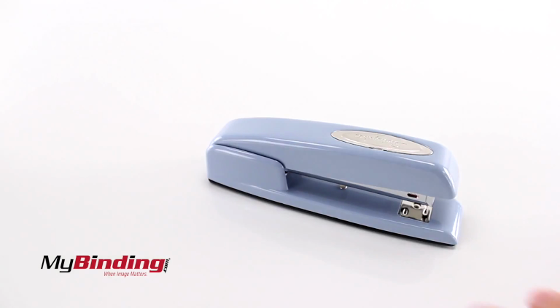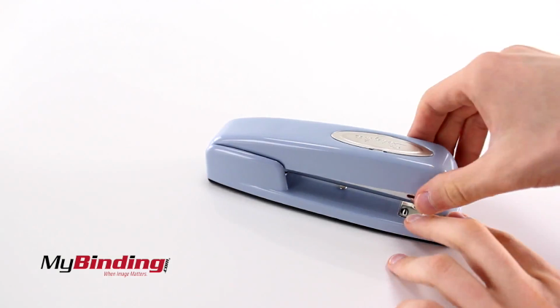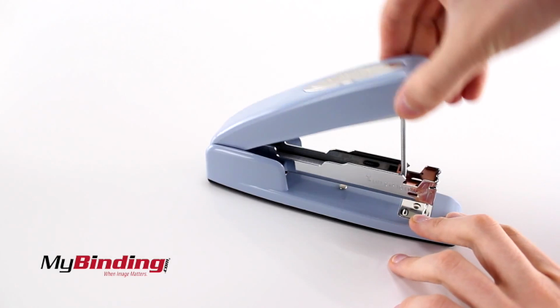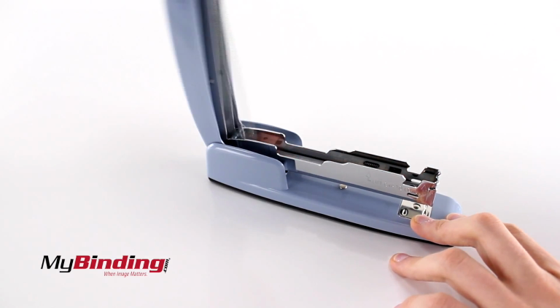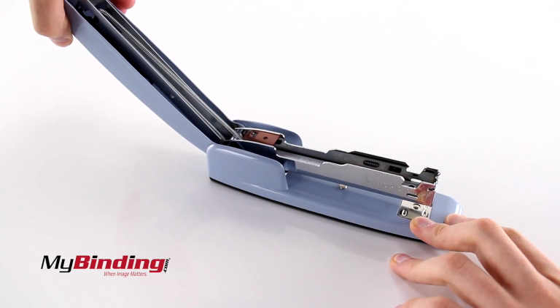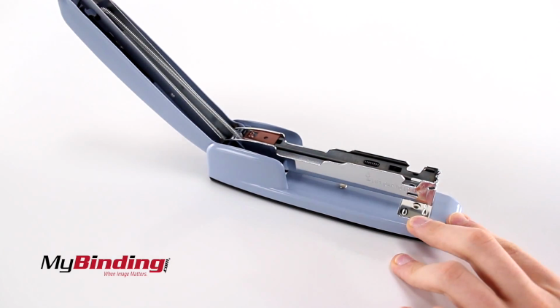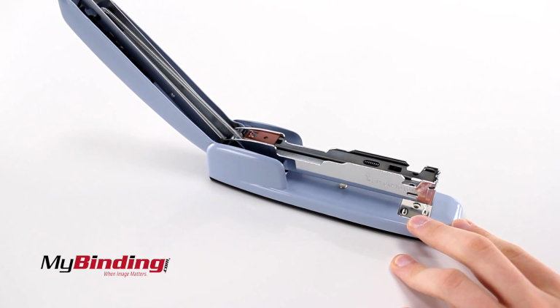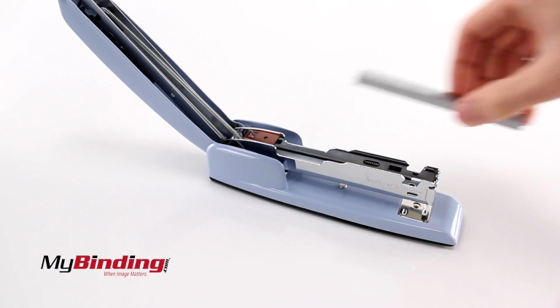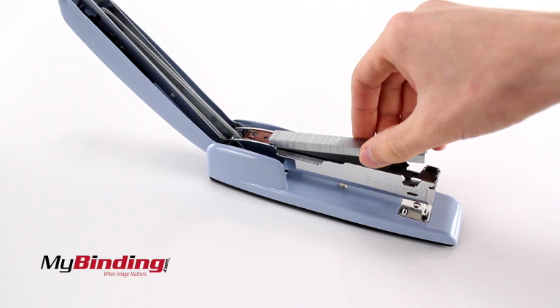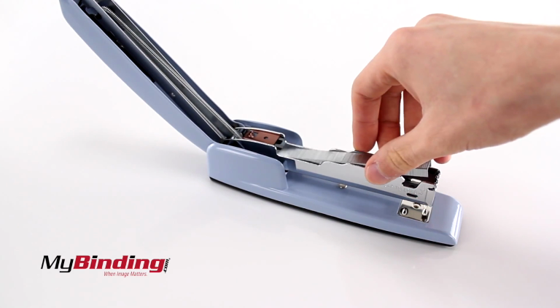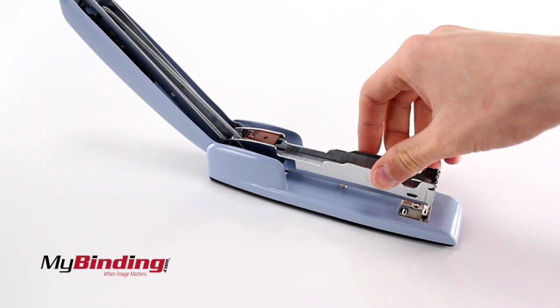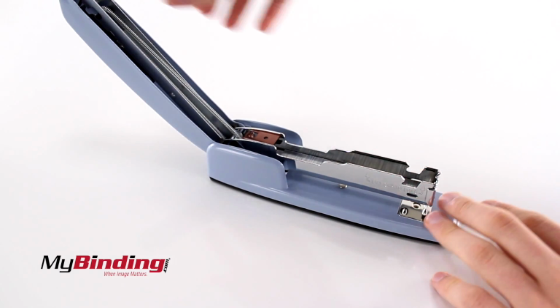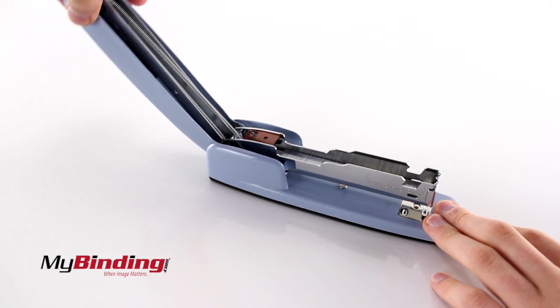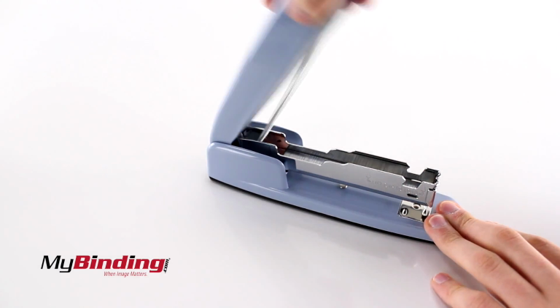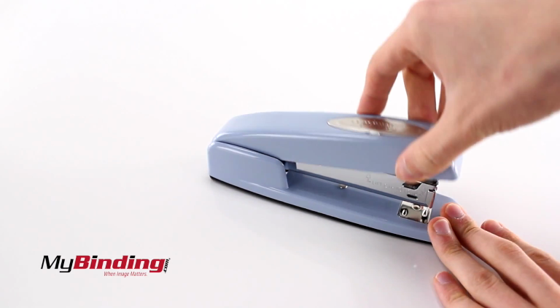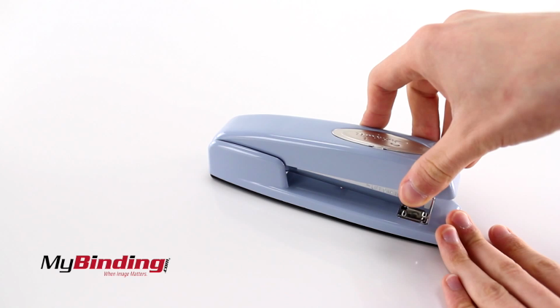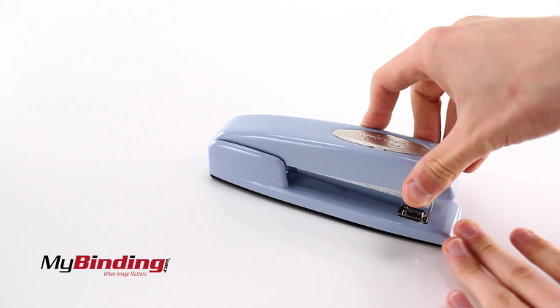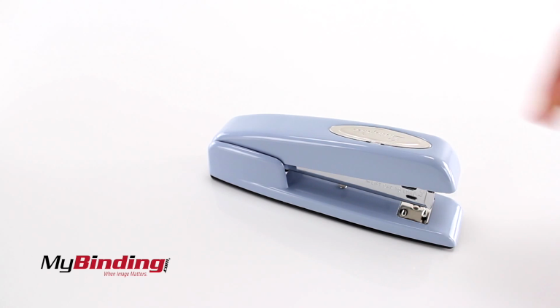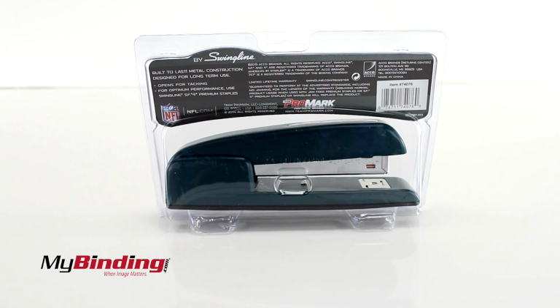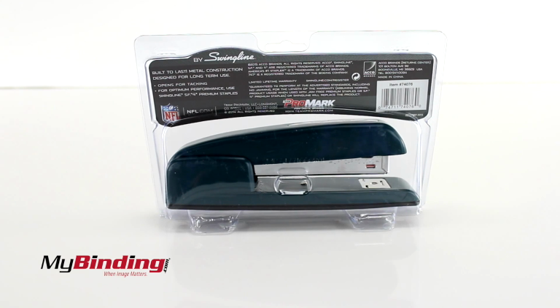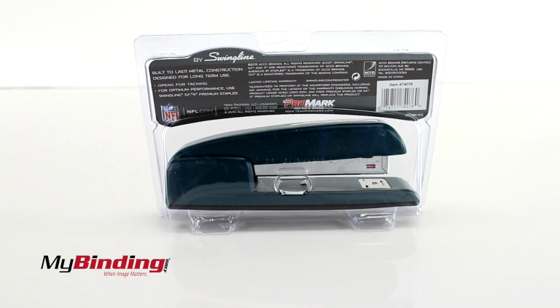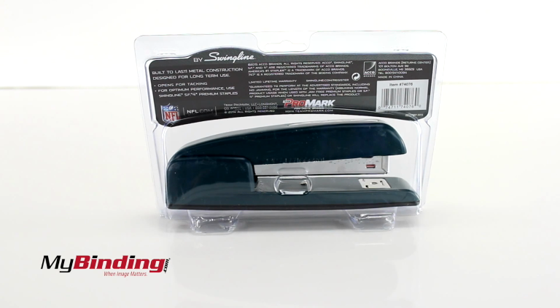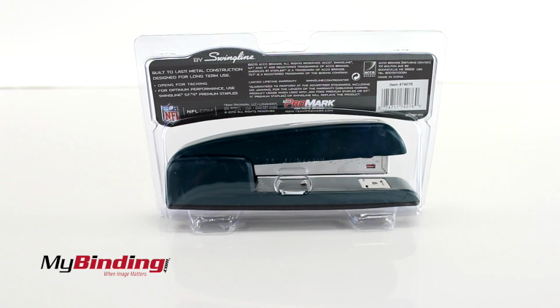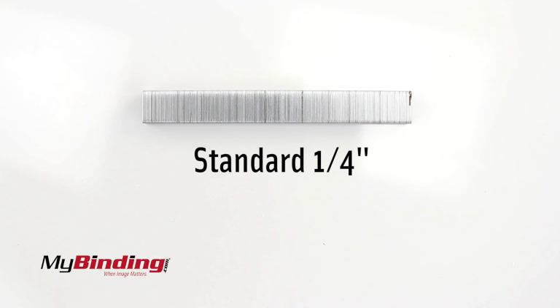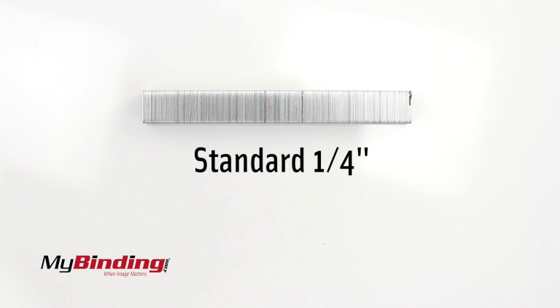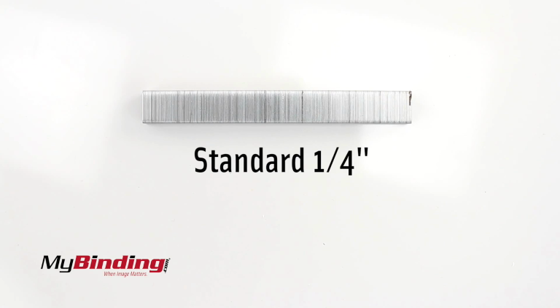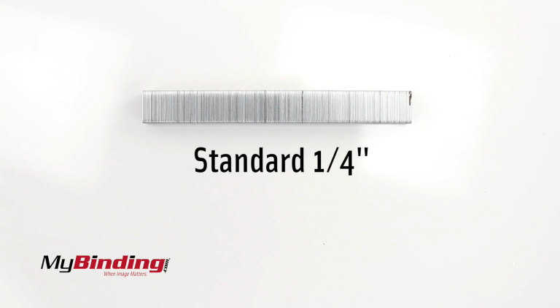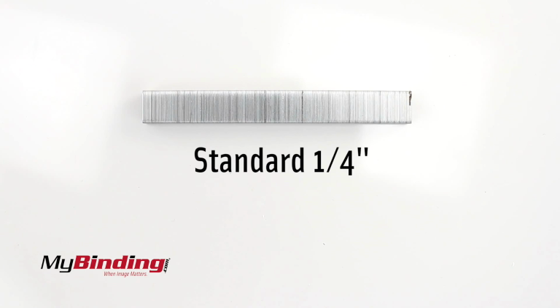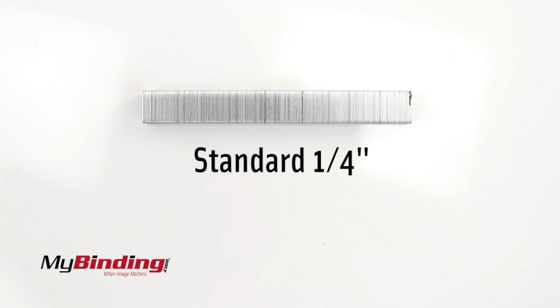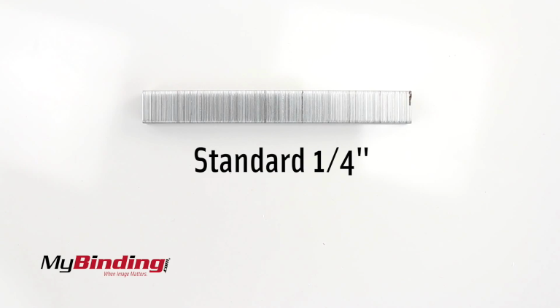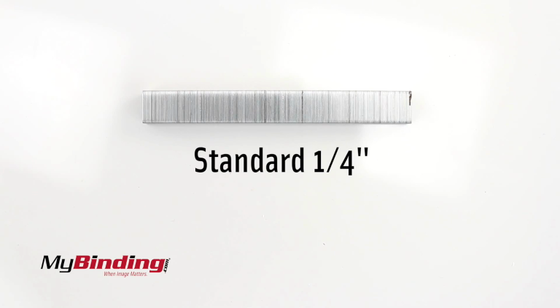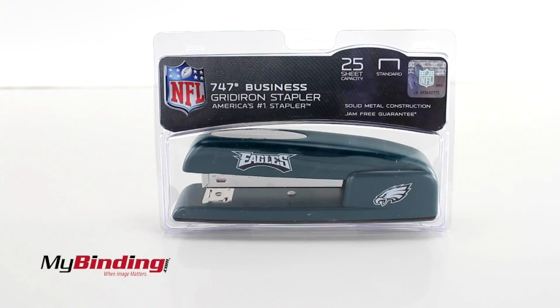To load staples, lift the top cover and insert your staples, then bring the cover back down. It takes standard 1¼ inch staples.